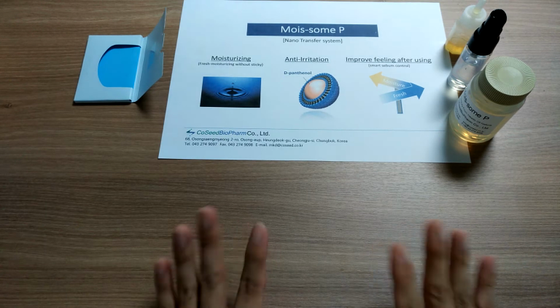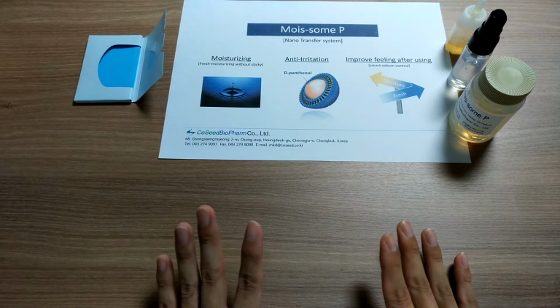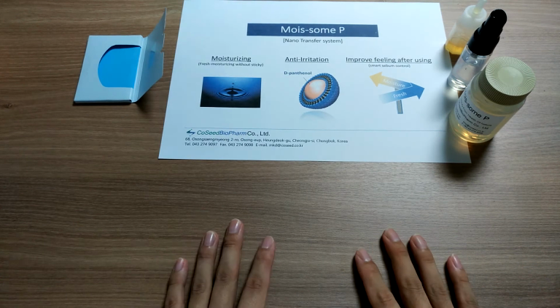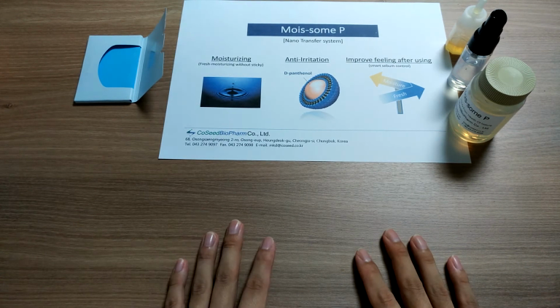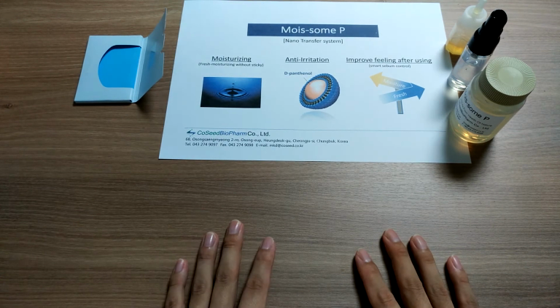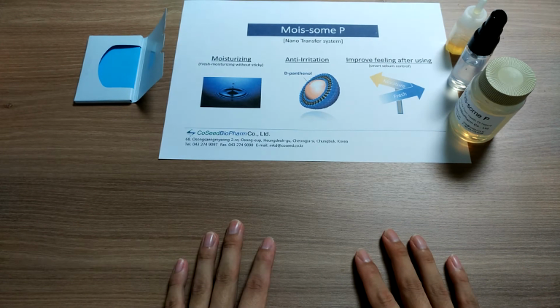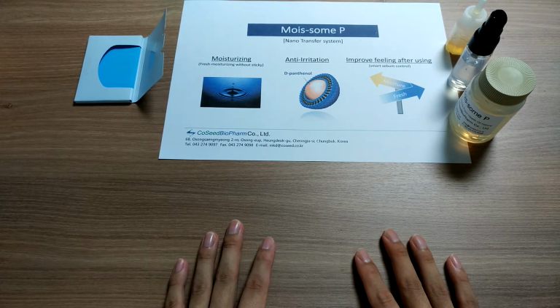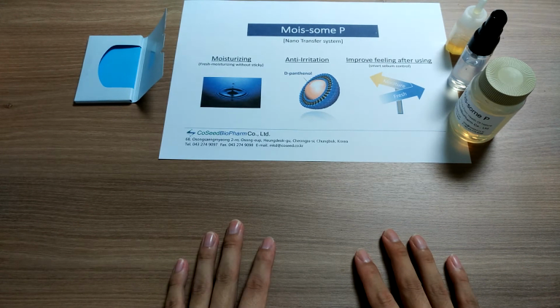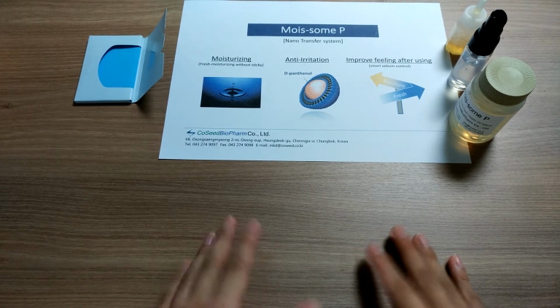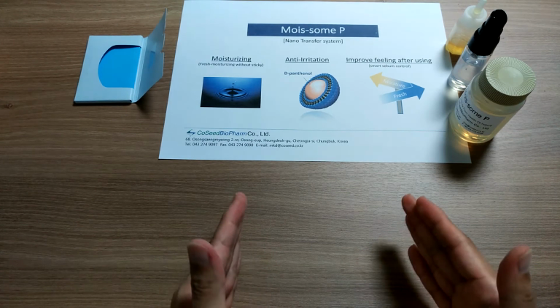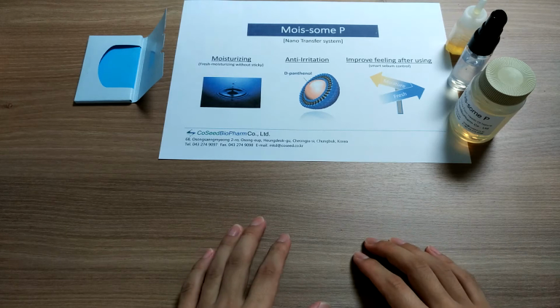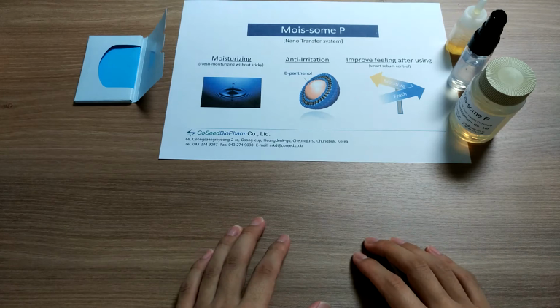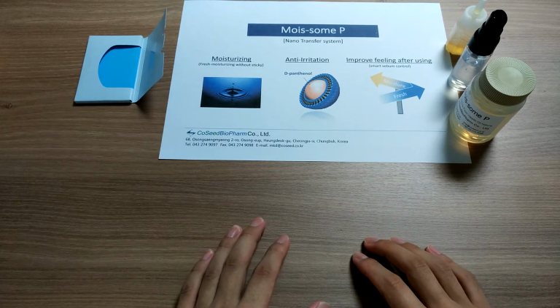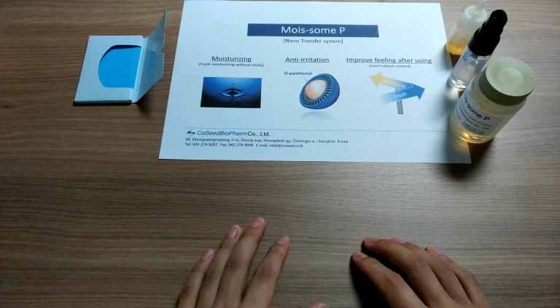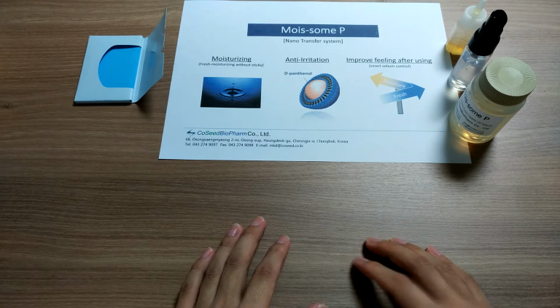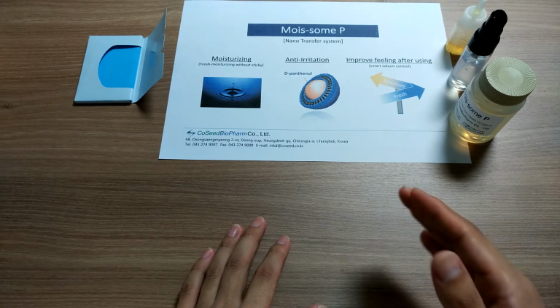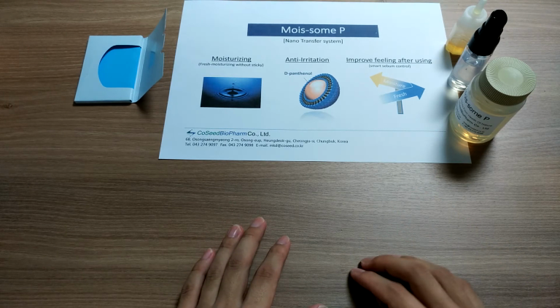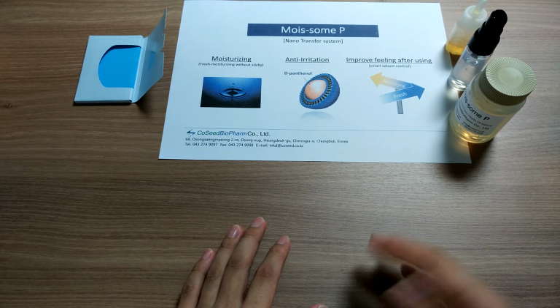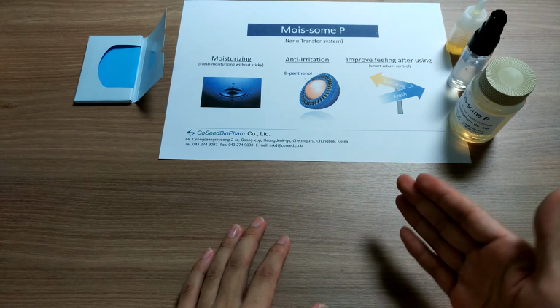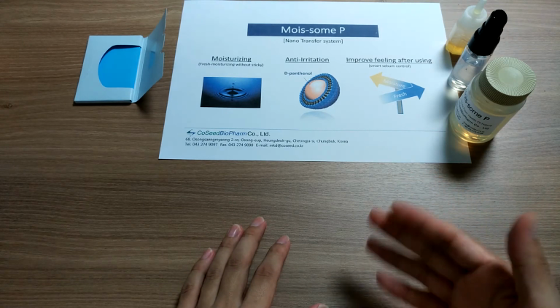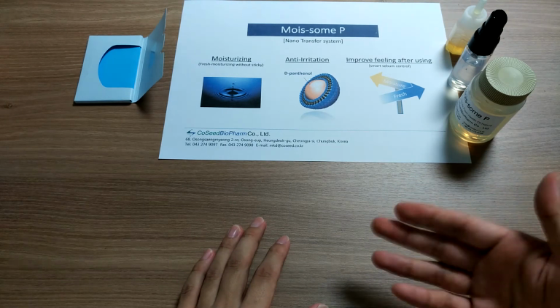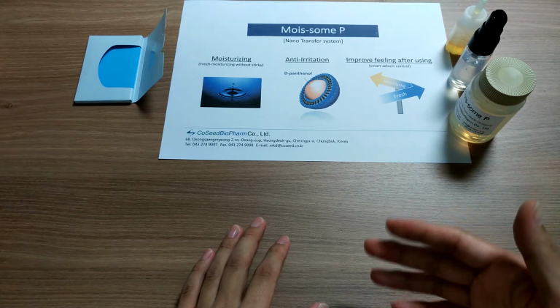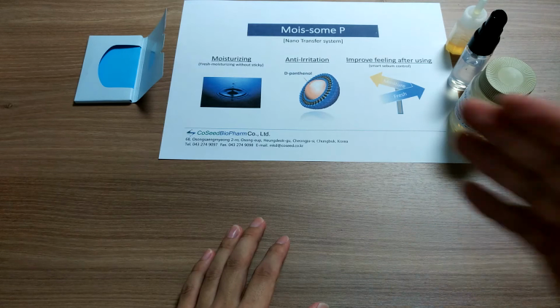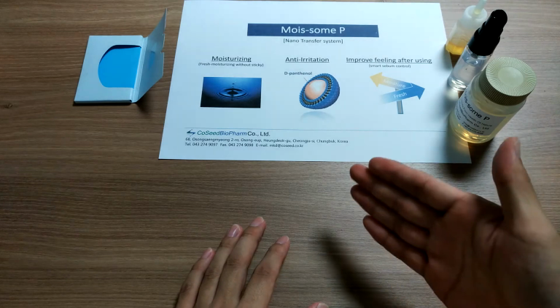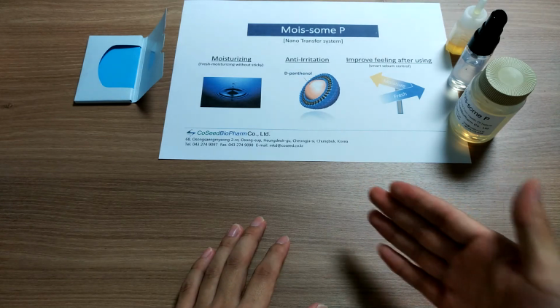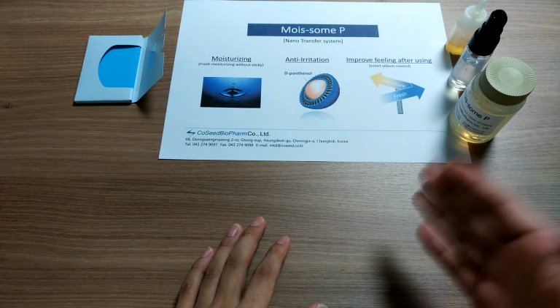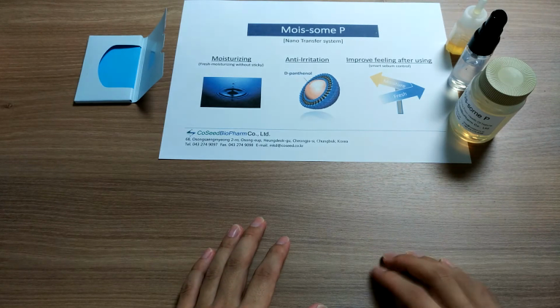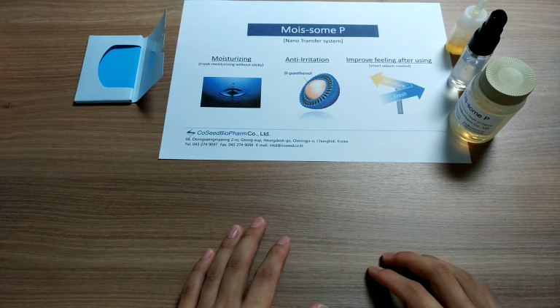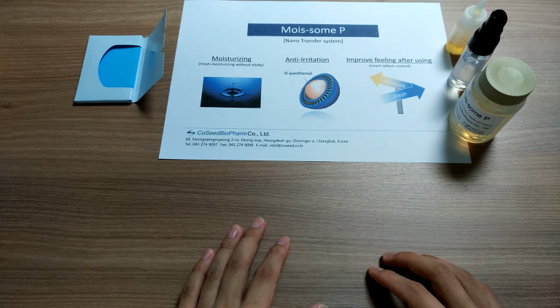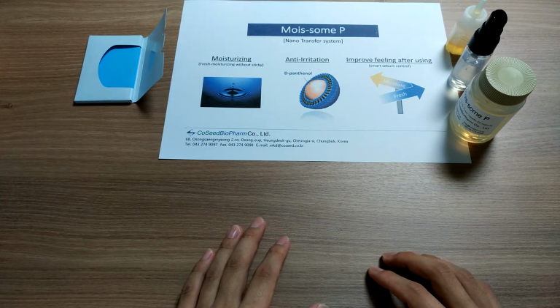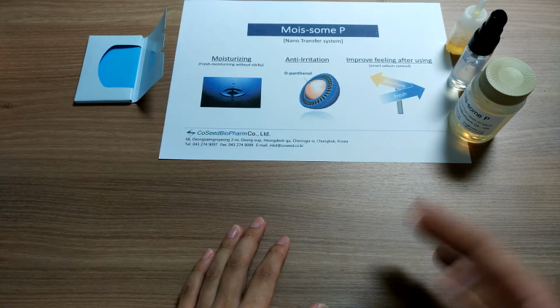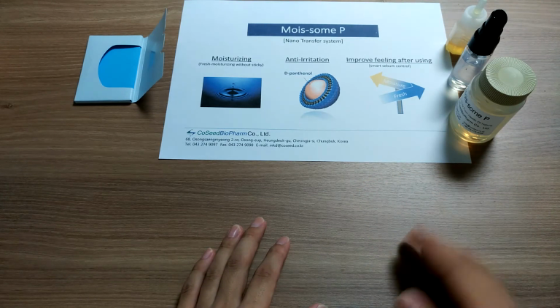Hello, this is Daniel Kim from Koshit Biopalm in Korea. Today, I have a new product to introduce, and it will be really great for people who are focusing on moisturizing, anti-rotation, and sebum control with high technology.